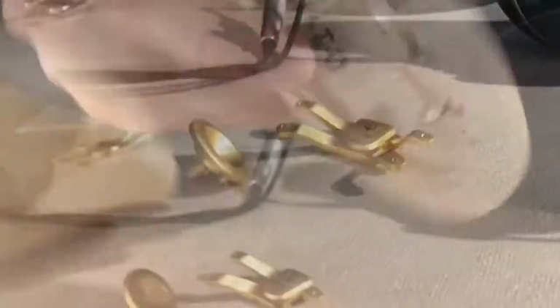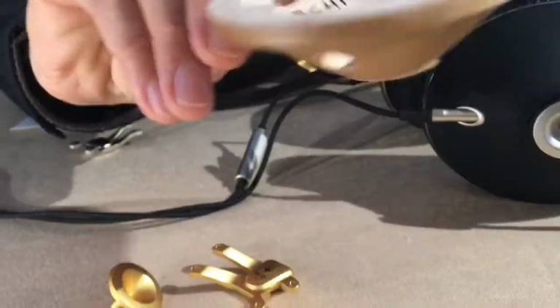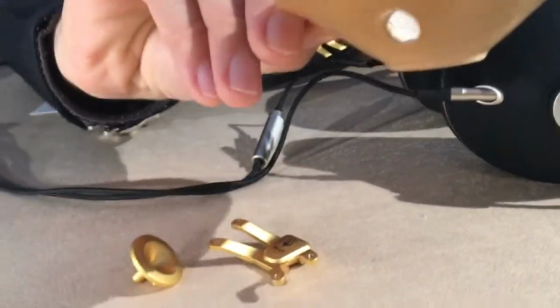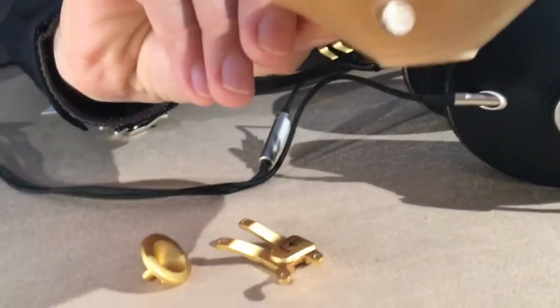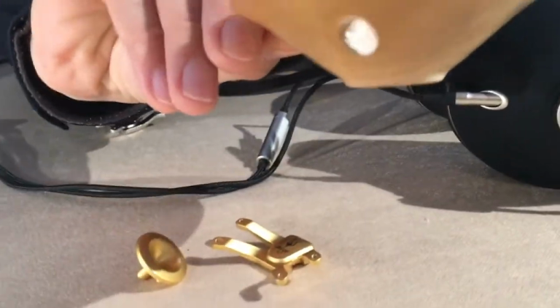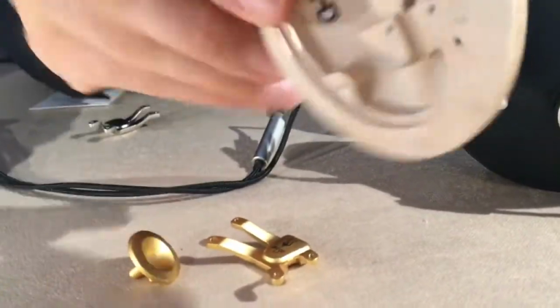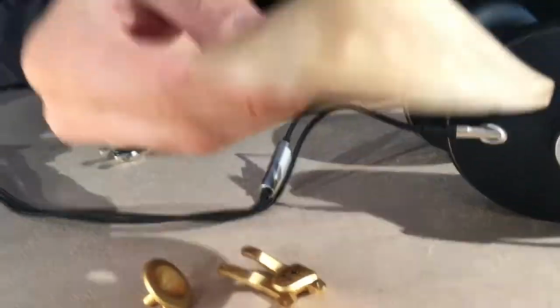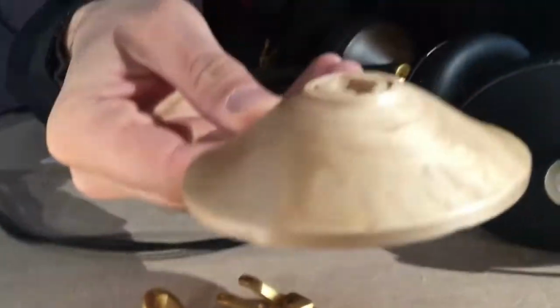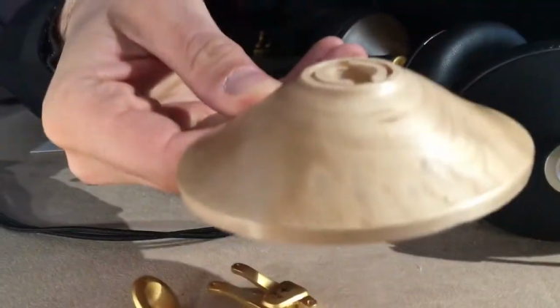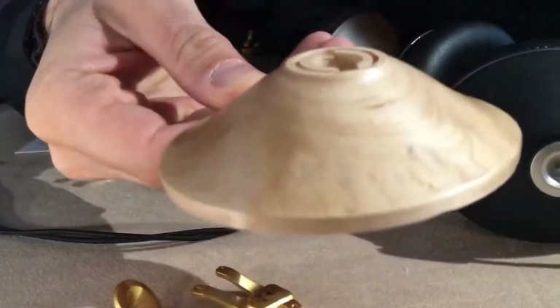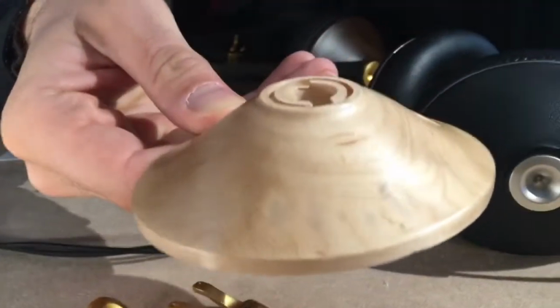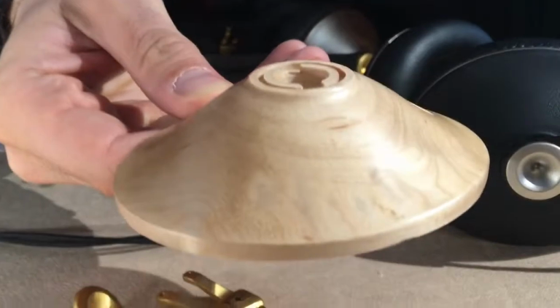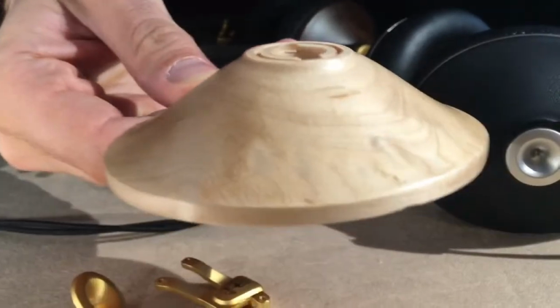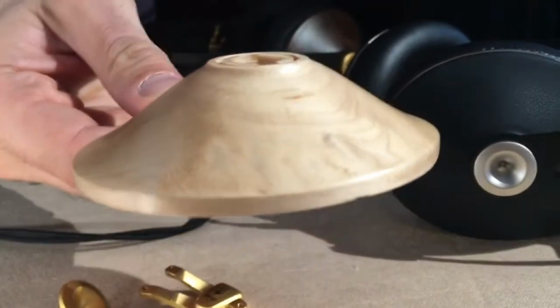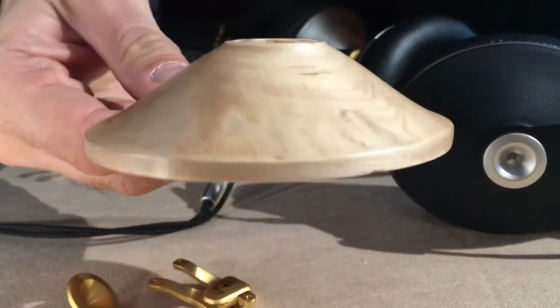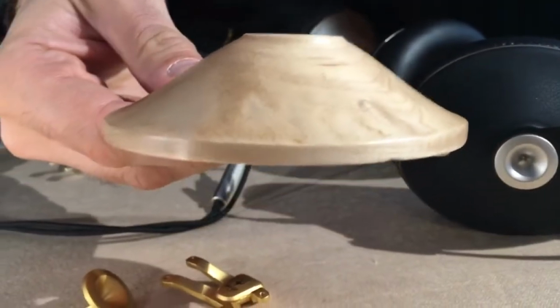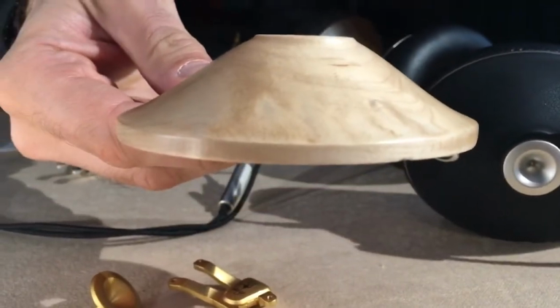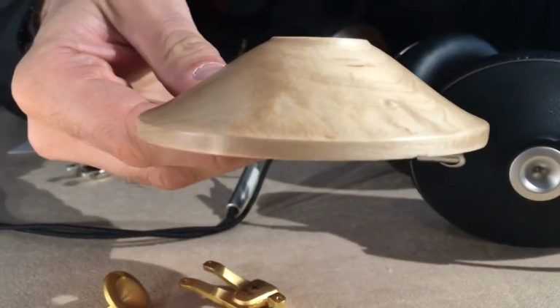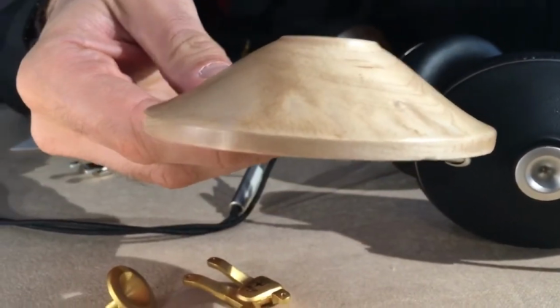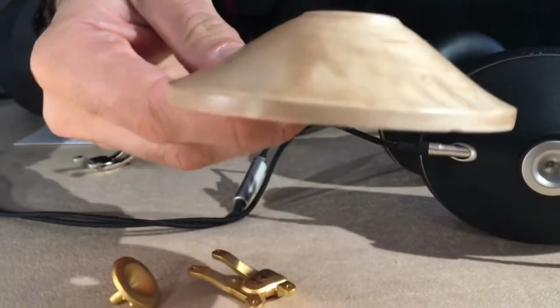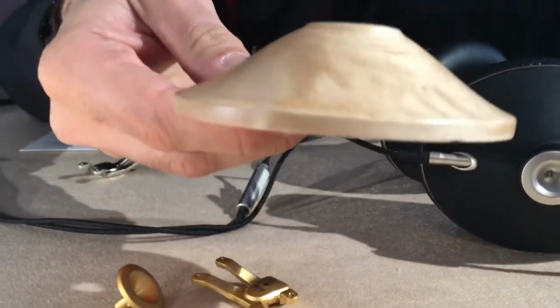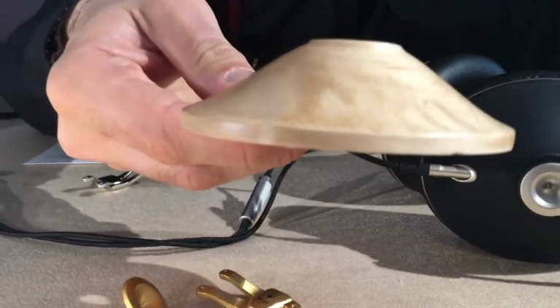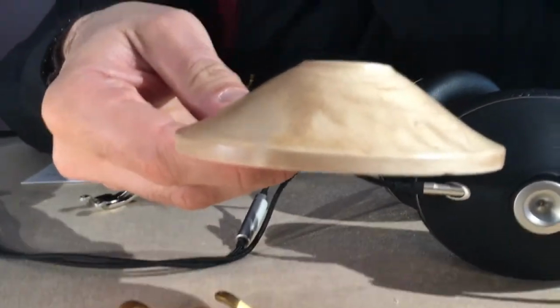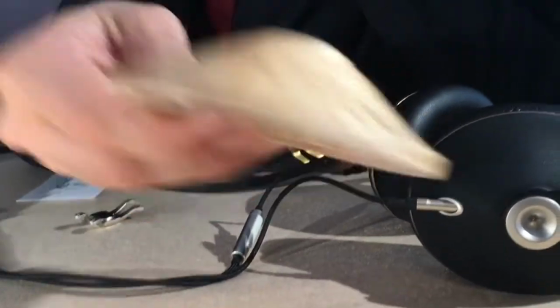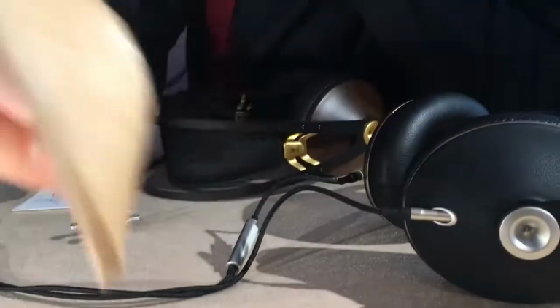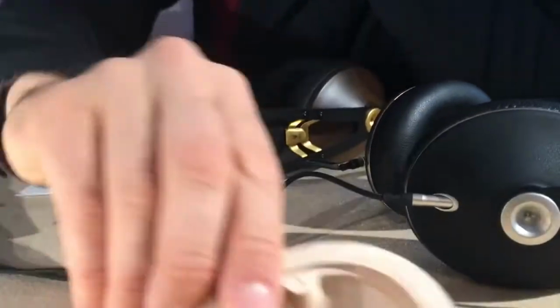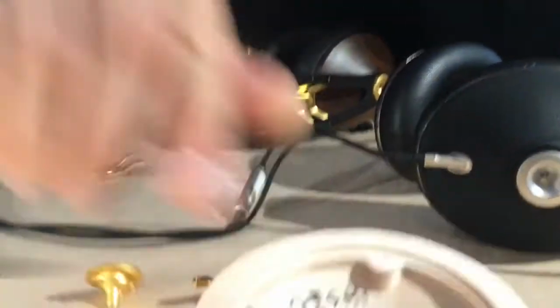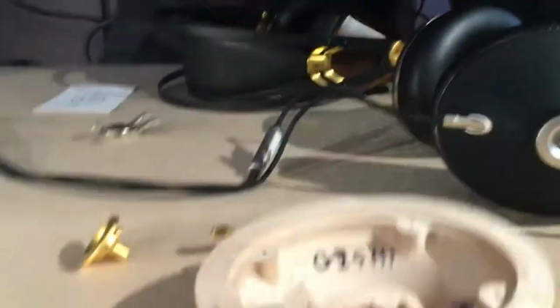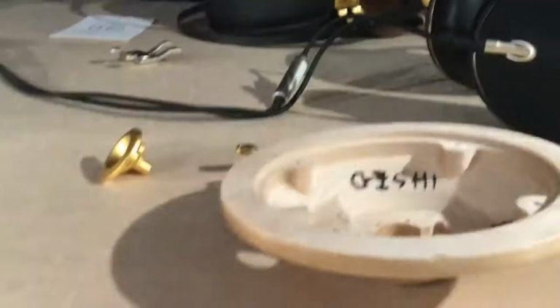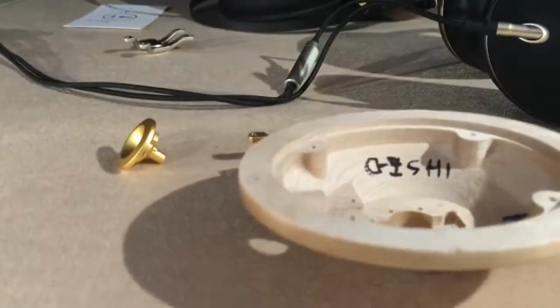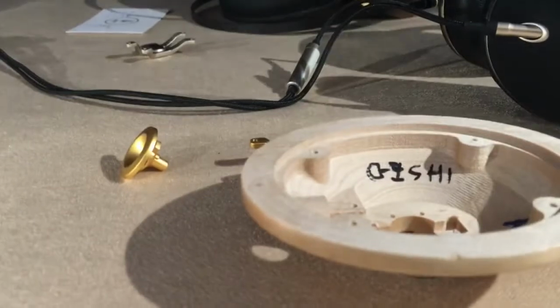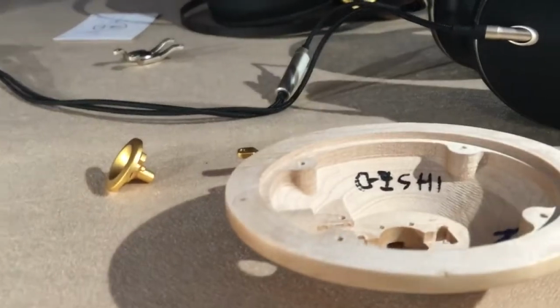This is maple — it's a real wood, solid wood. It's been CNC'd from a piece of wood and then pan finished. And here you have the walnut.